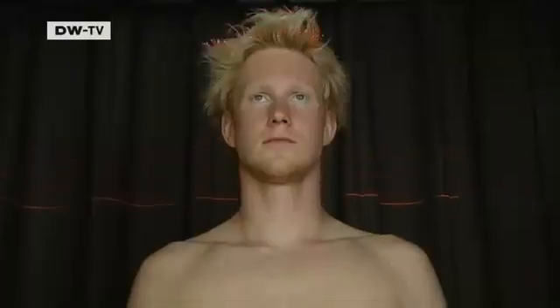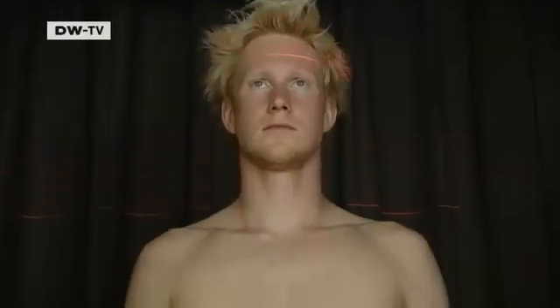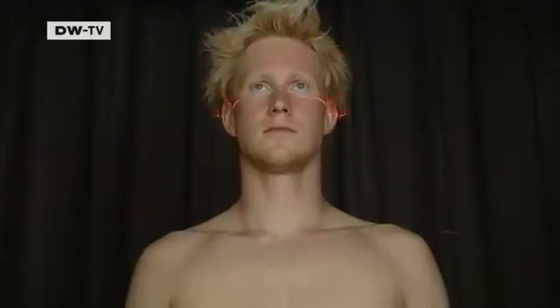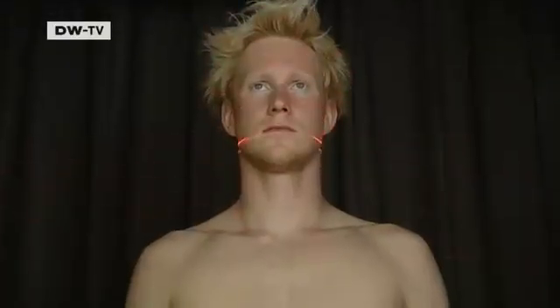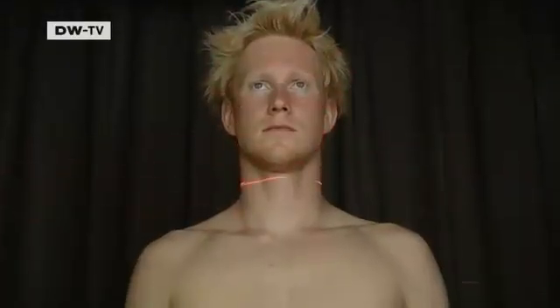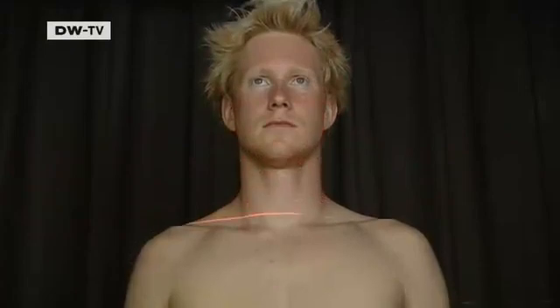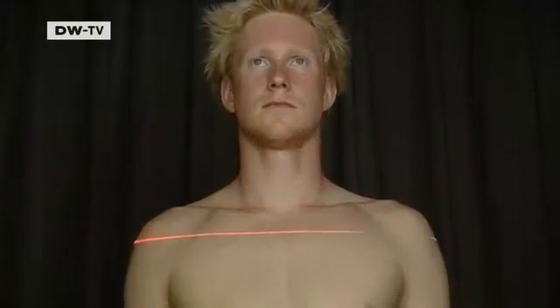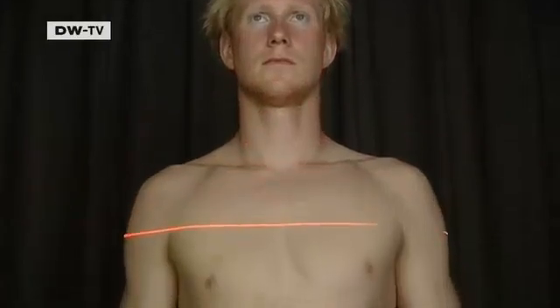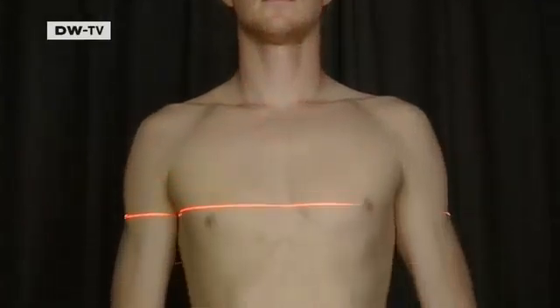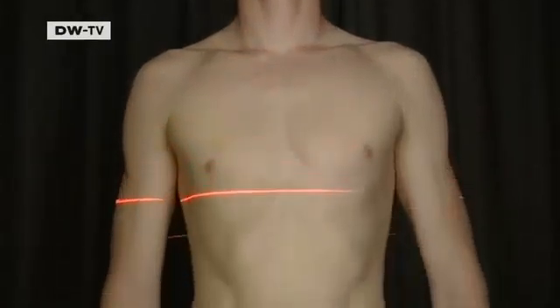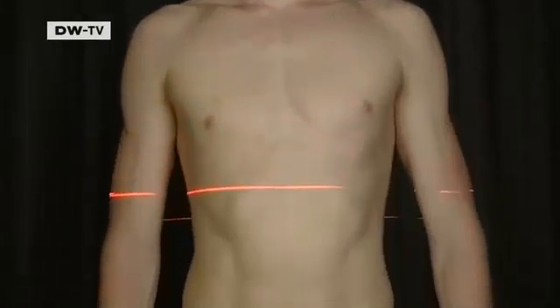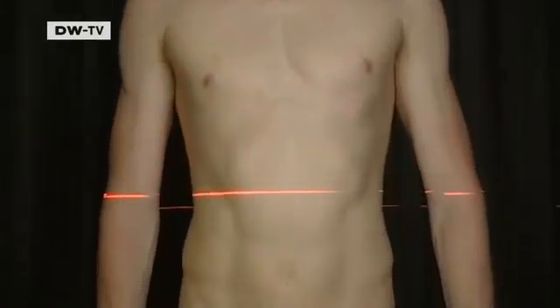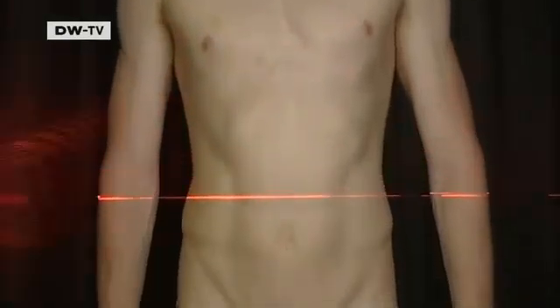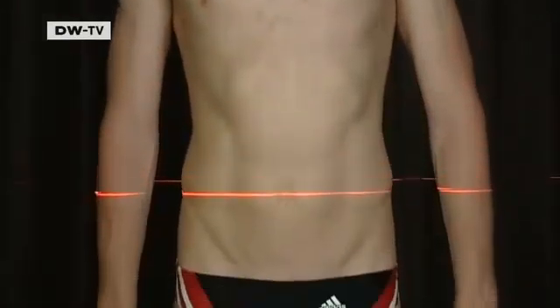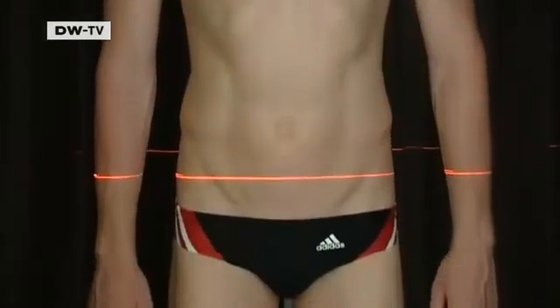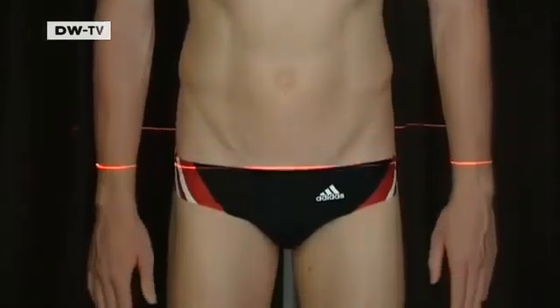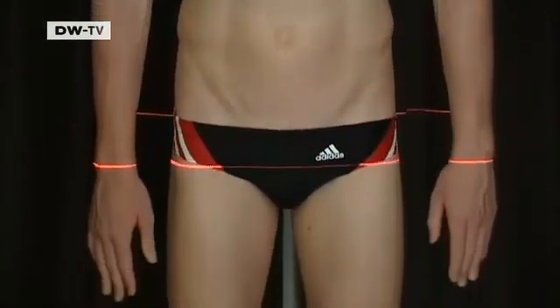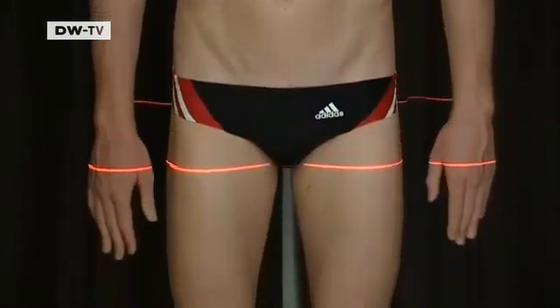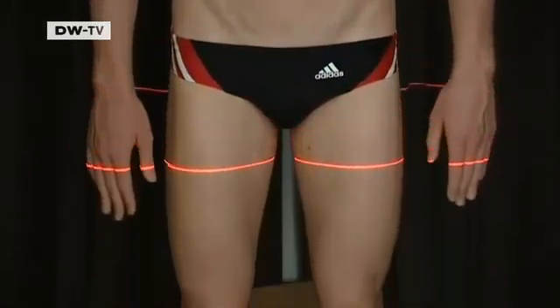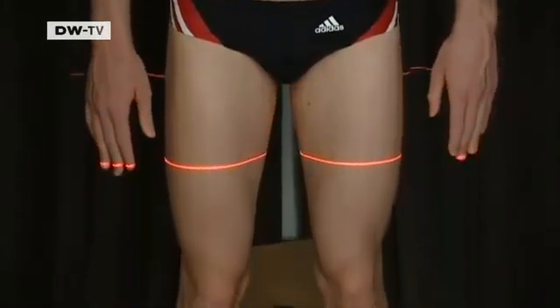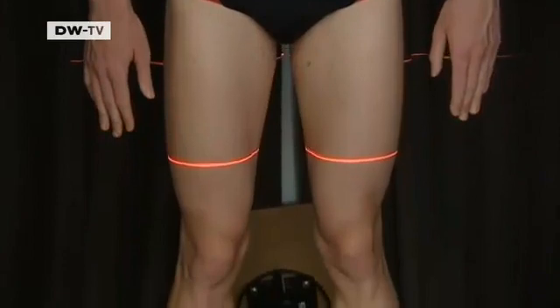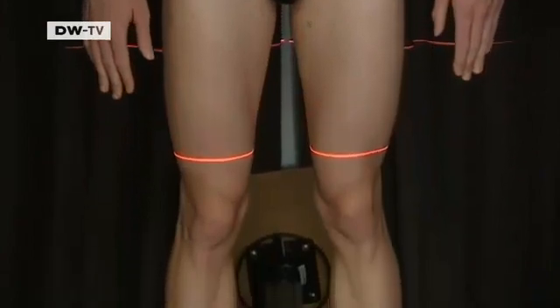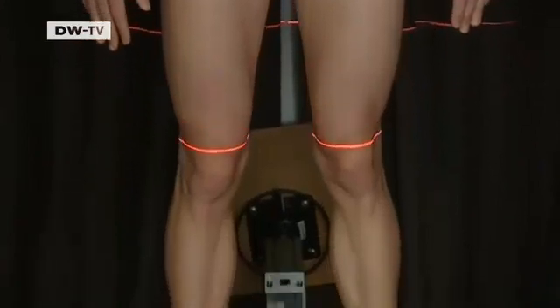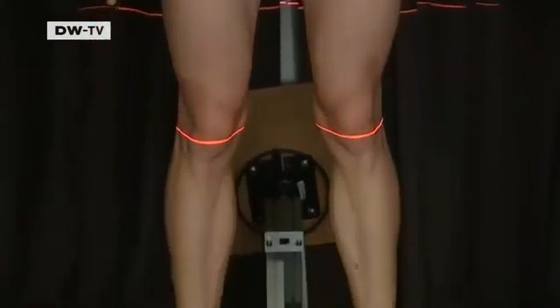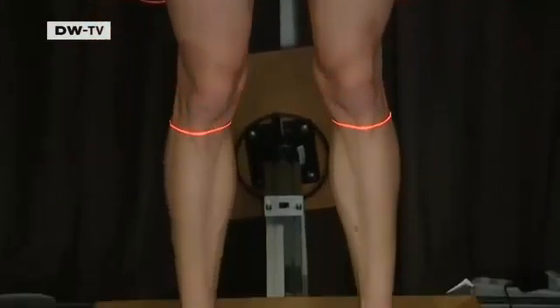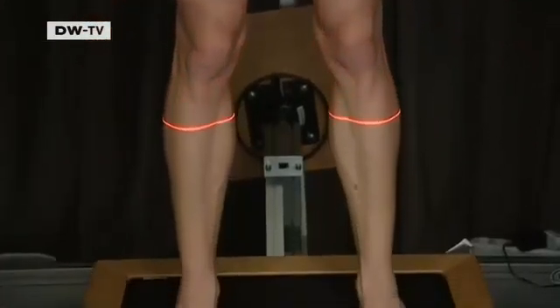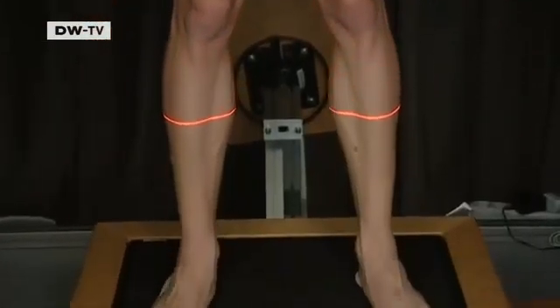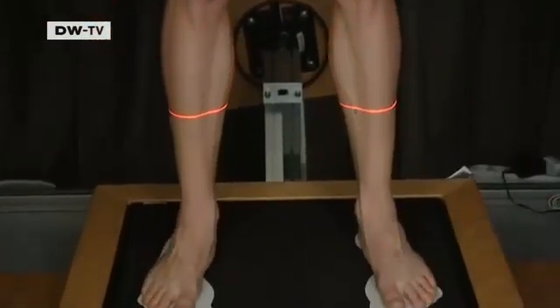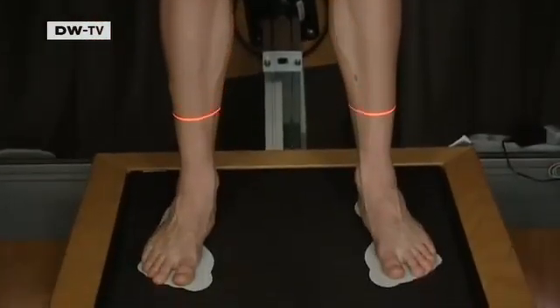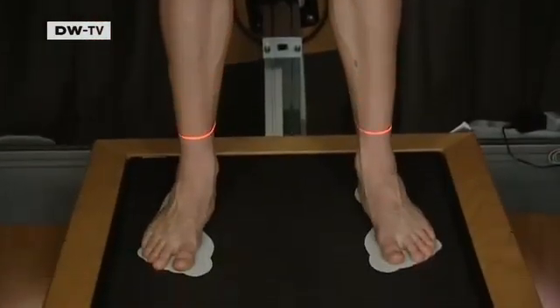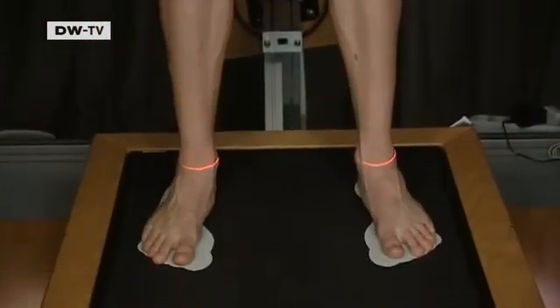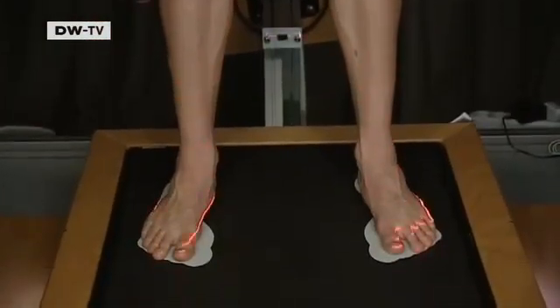So overall, optimizing body shape and optimizing the surface structure are the two recipes swimsuit makers have used to help swimmers move faster and break more records.